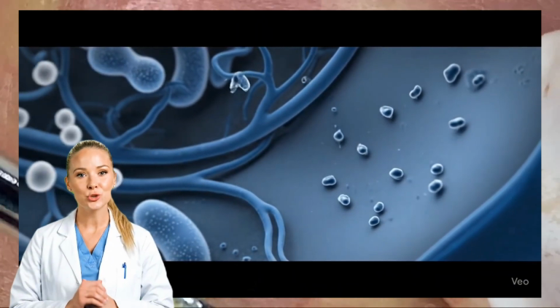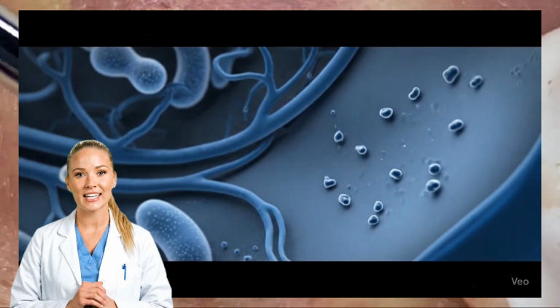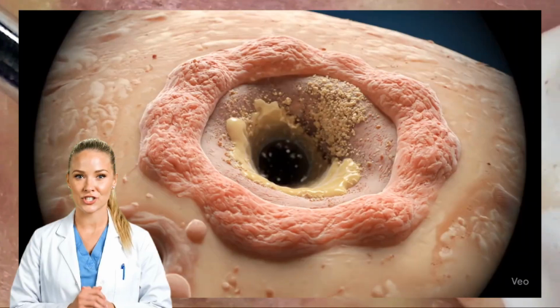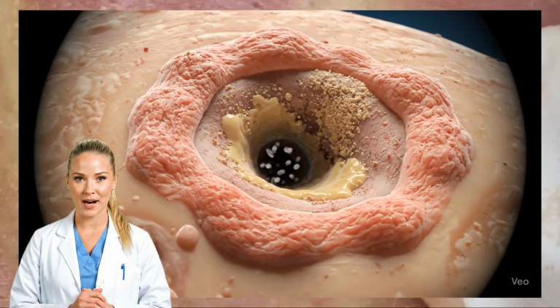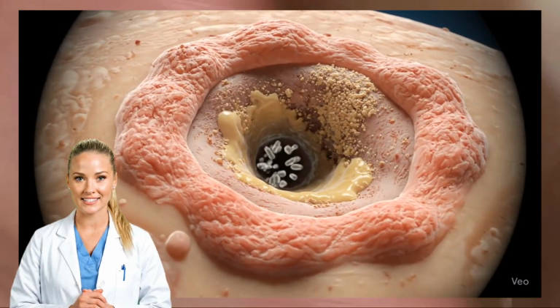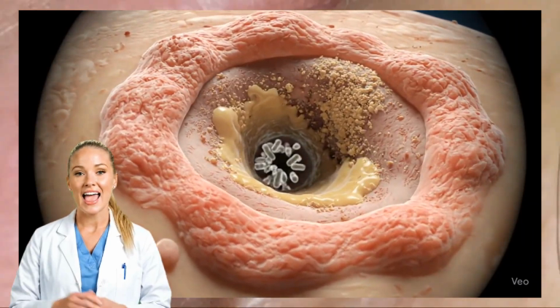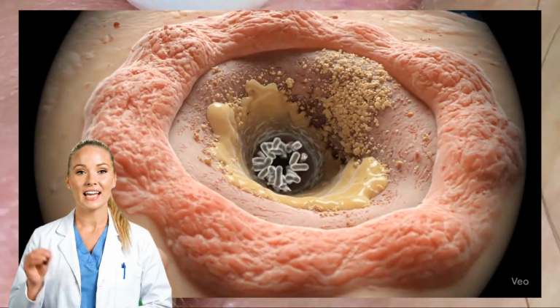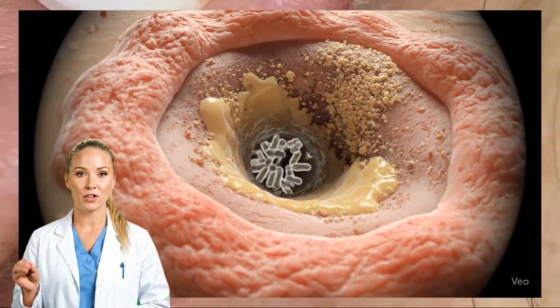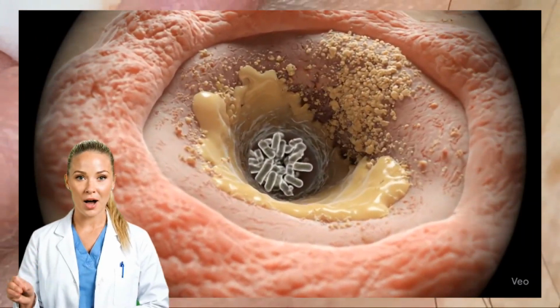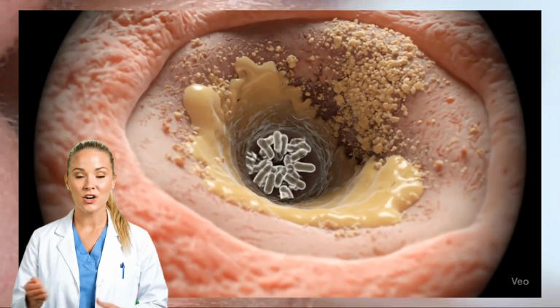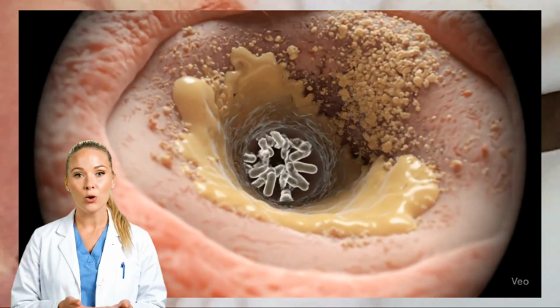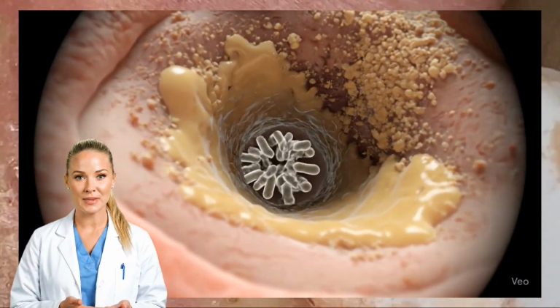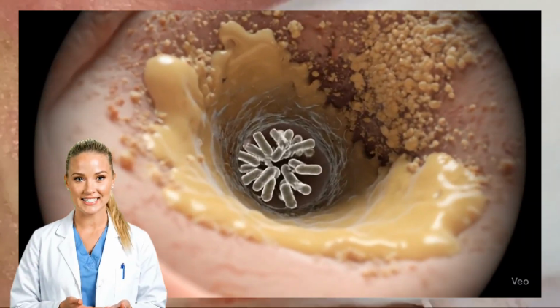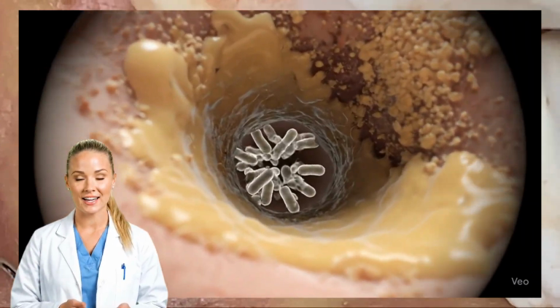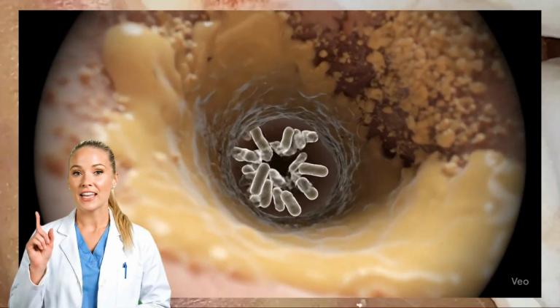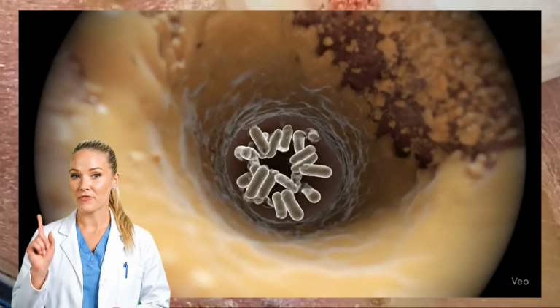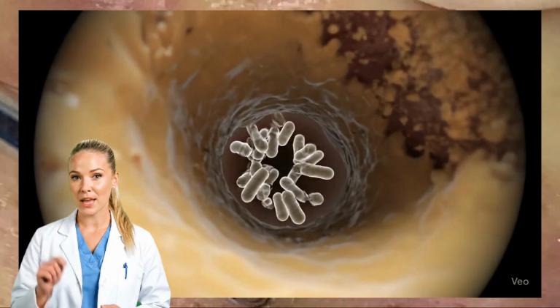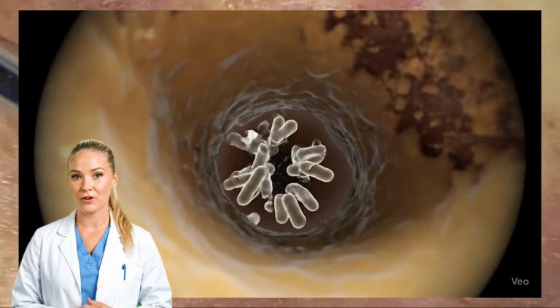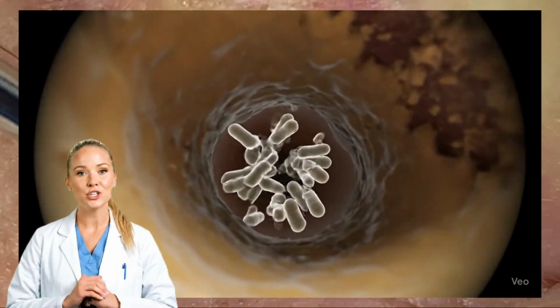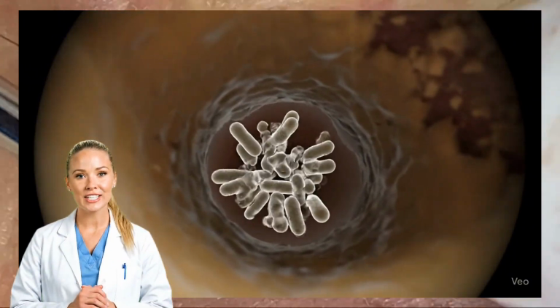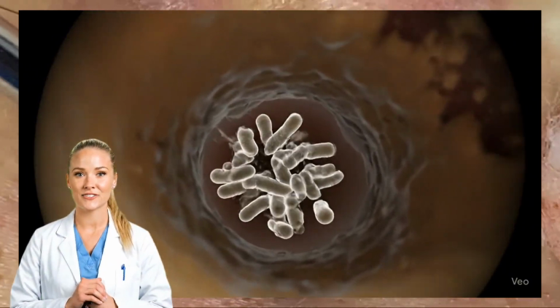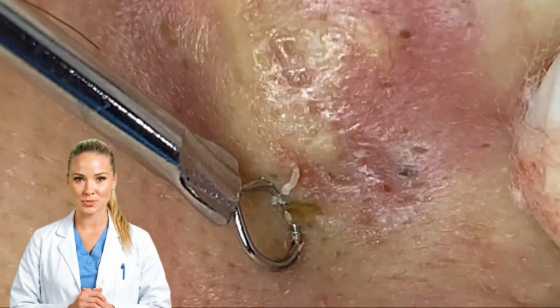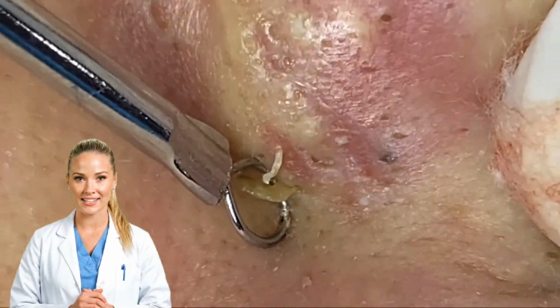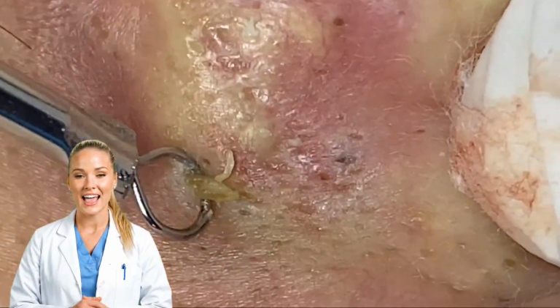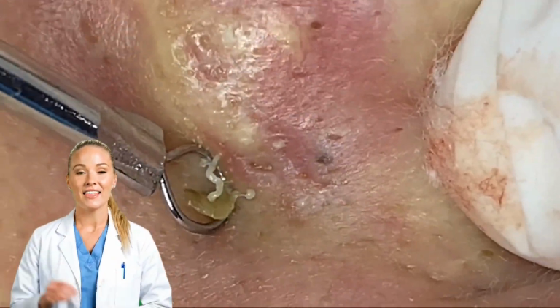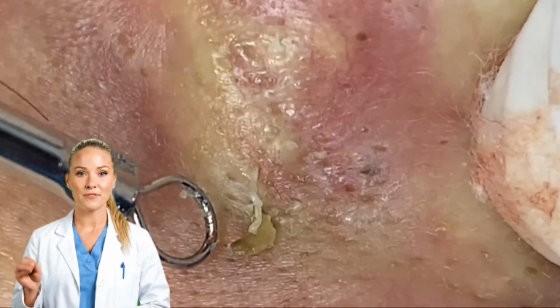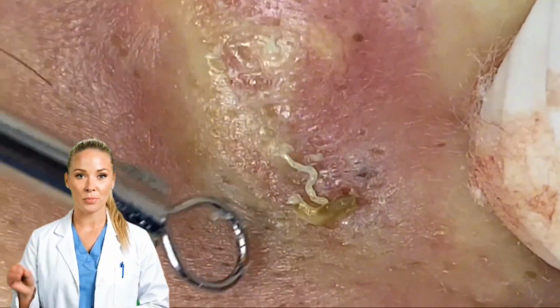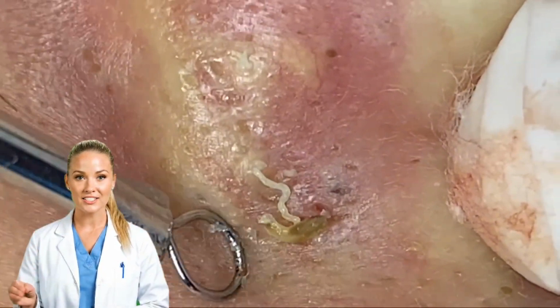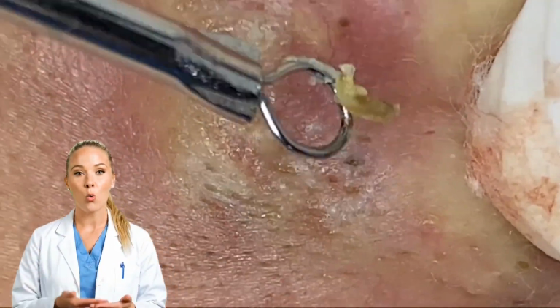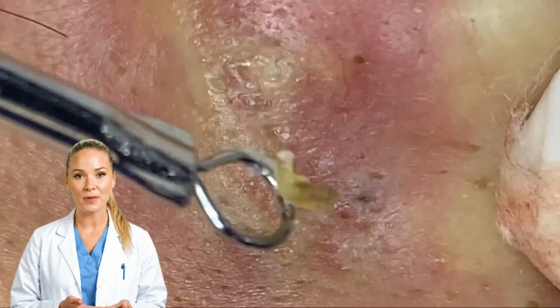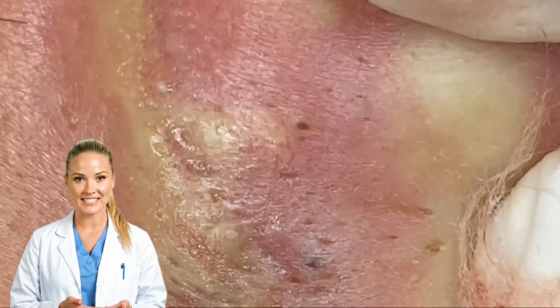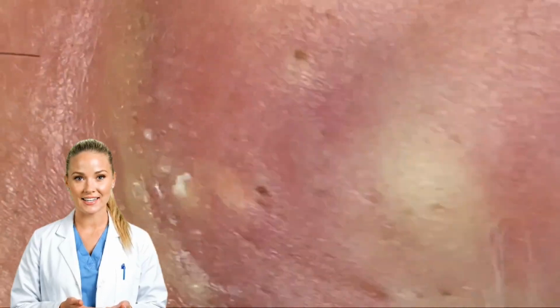The result of that battle is pus — a thick fluid made of dead bacteria, dead immune cells, protein, and tissue debris. When the infection is shallow and drains, pus can be thin and the area heals.